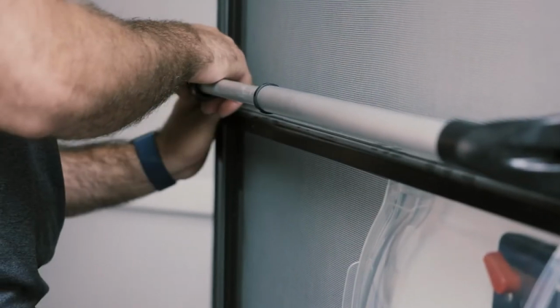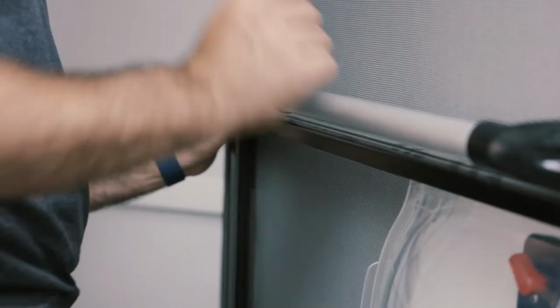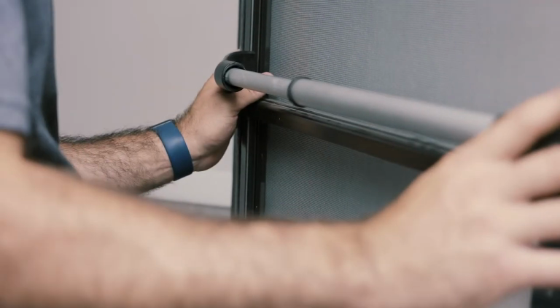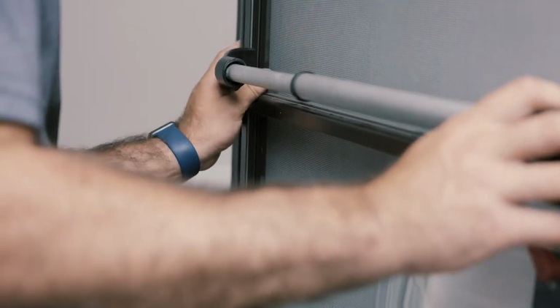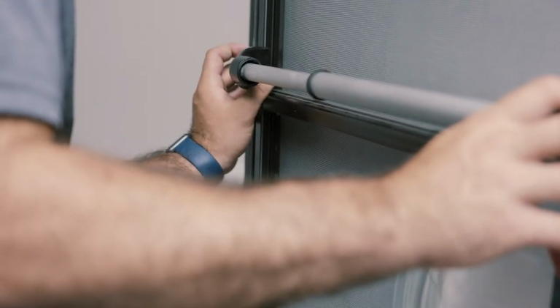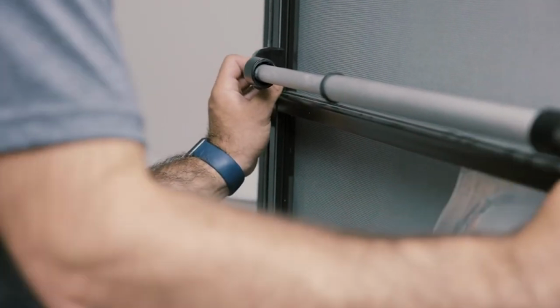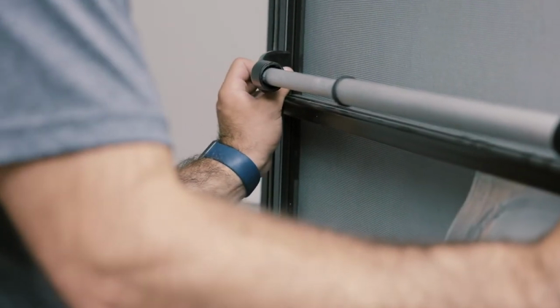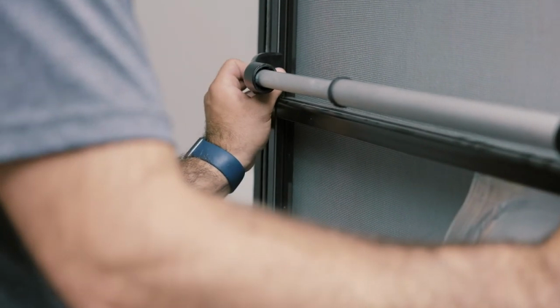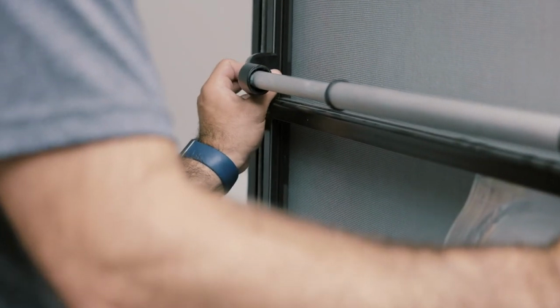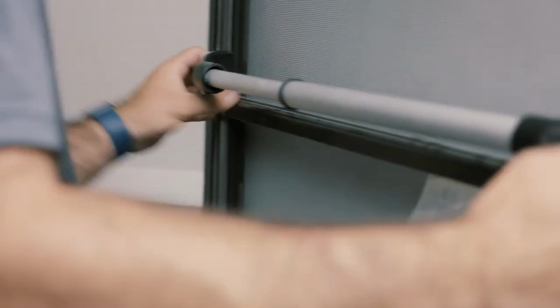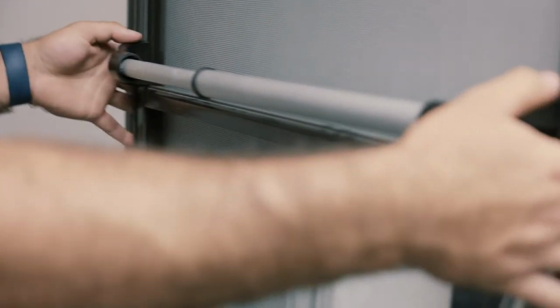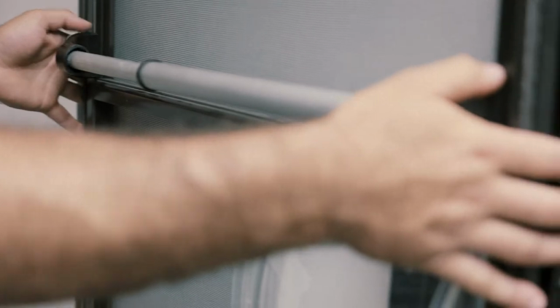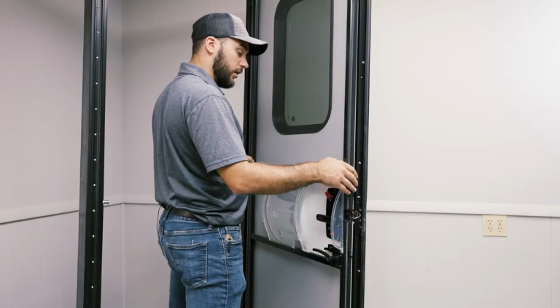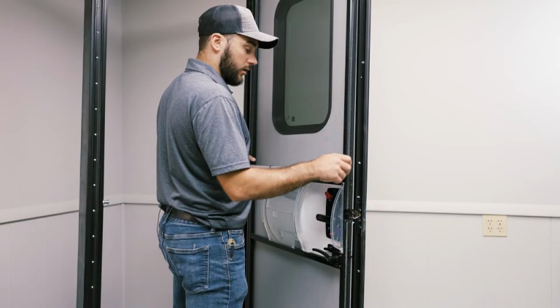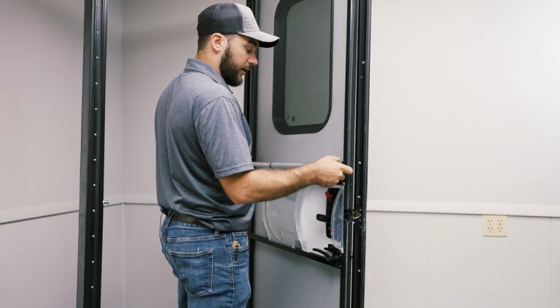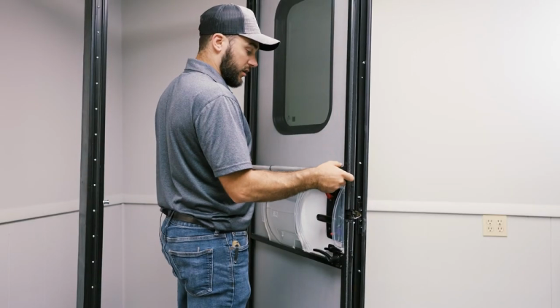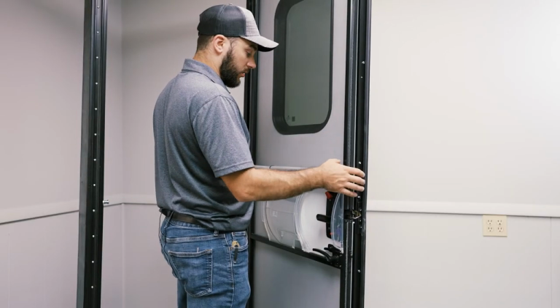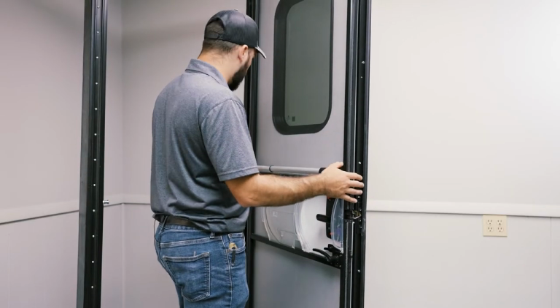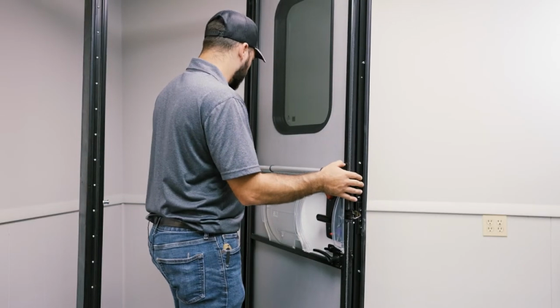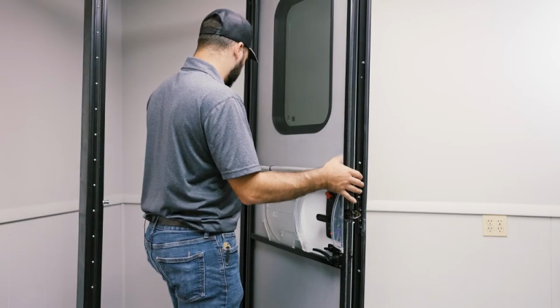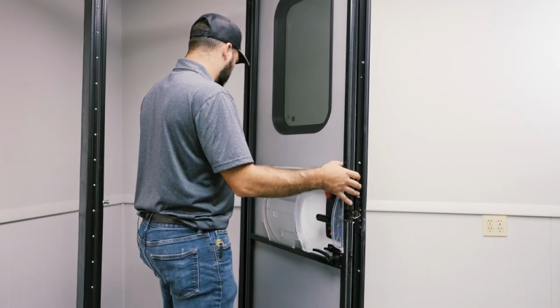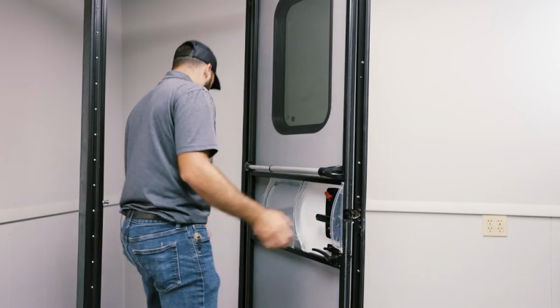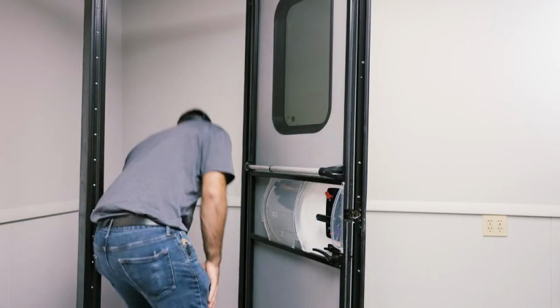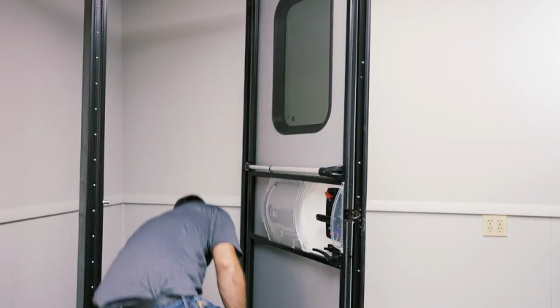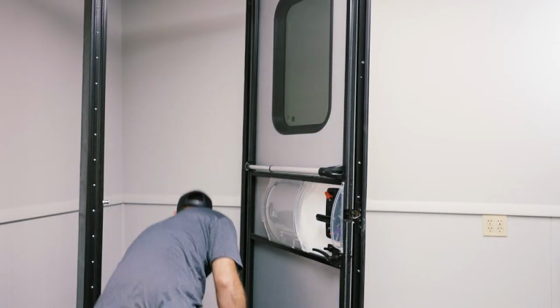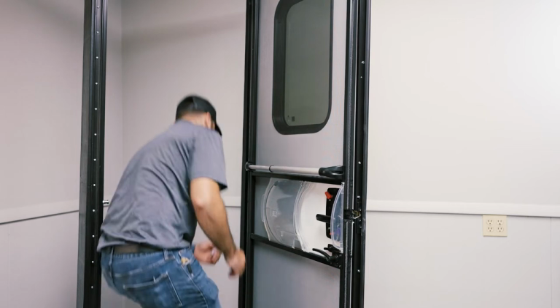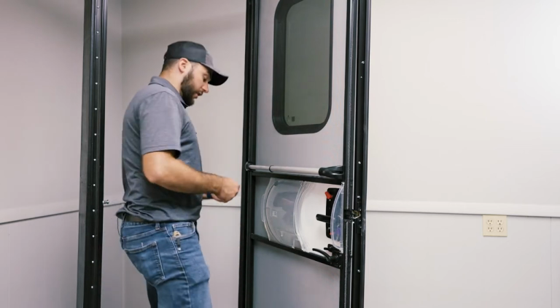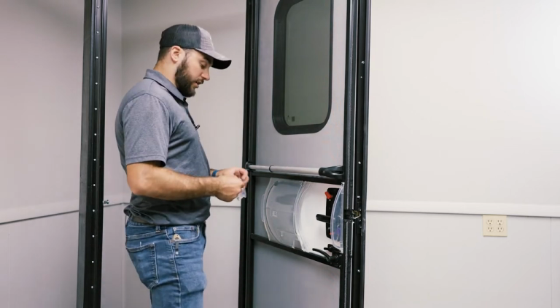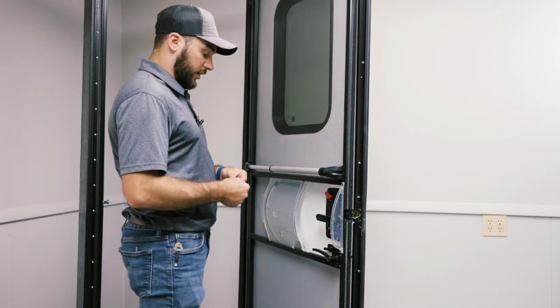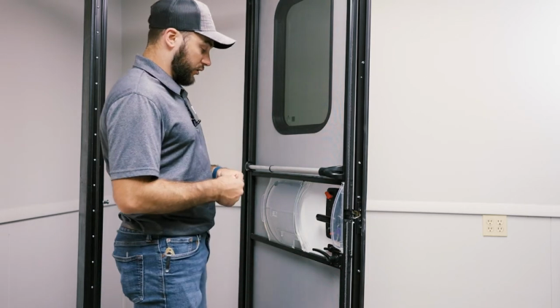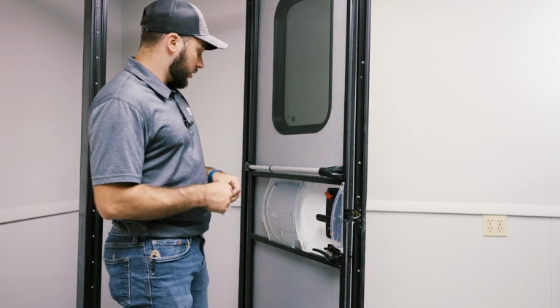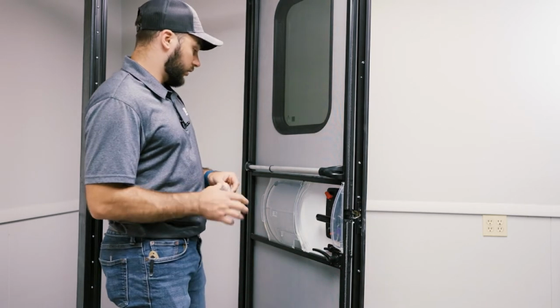You're going to pull the other side over and slide the other lip in. You're then going to make sure it slides all the way down. And then you're going to take your three self-tapping screws that are included.